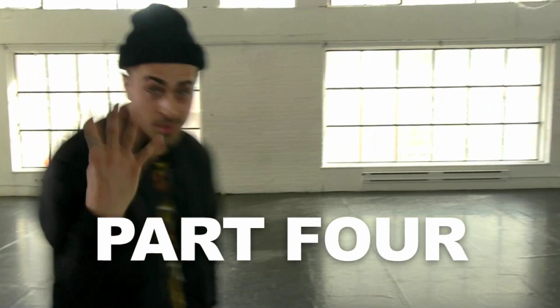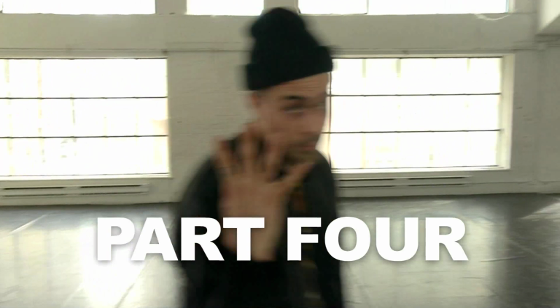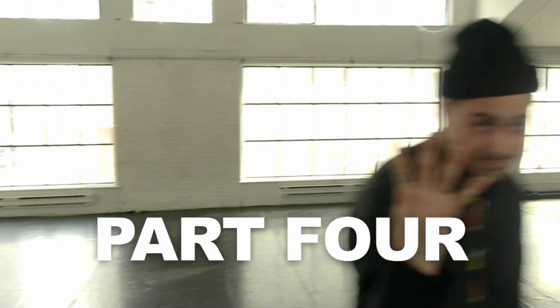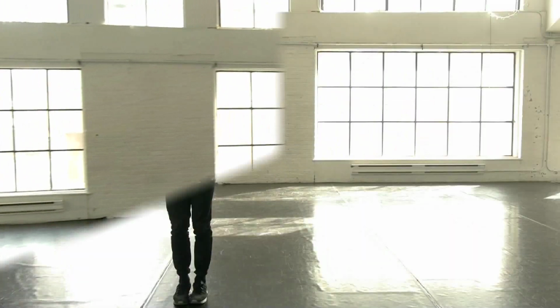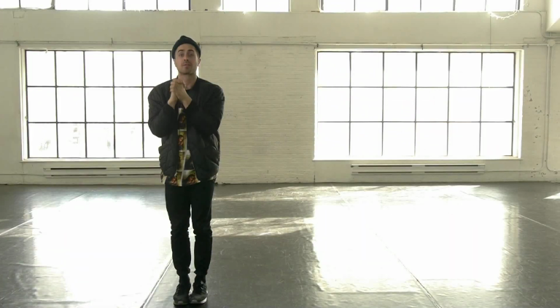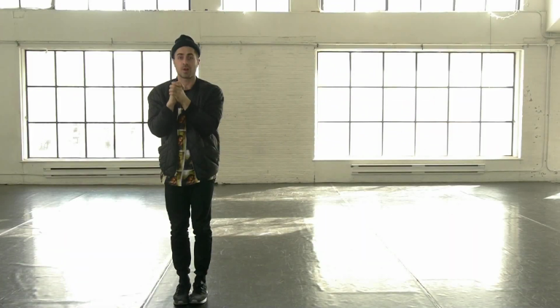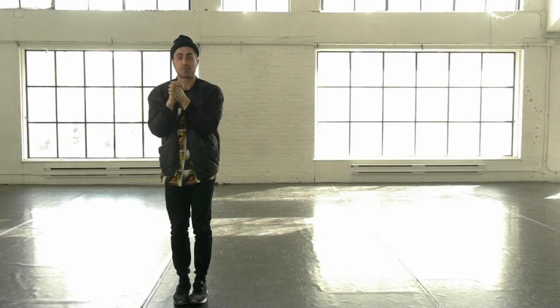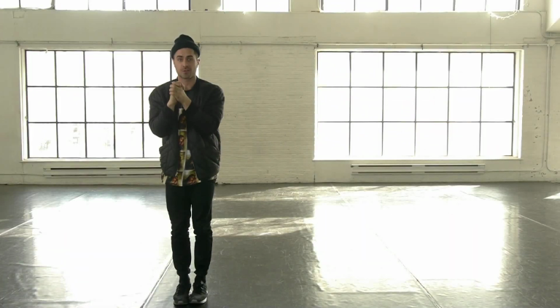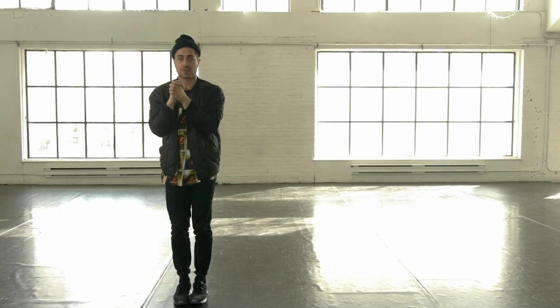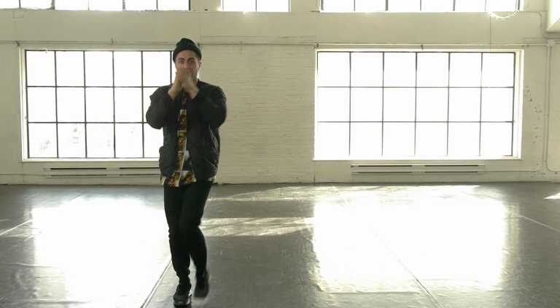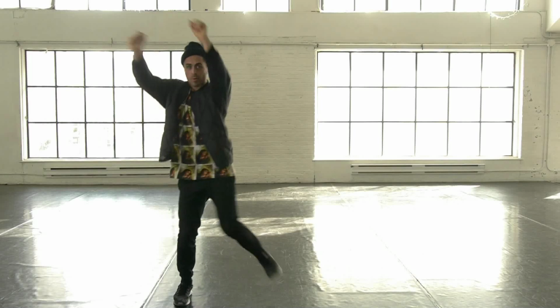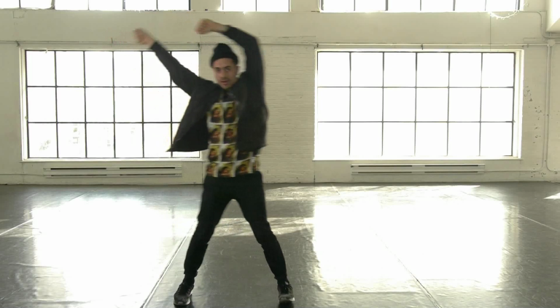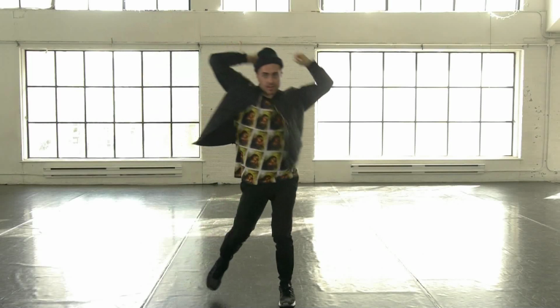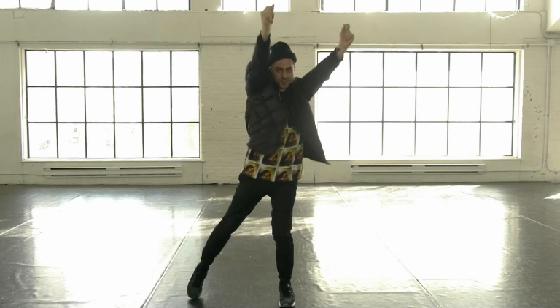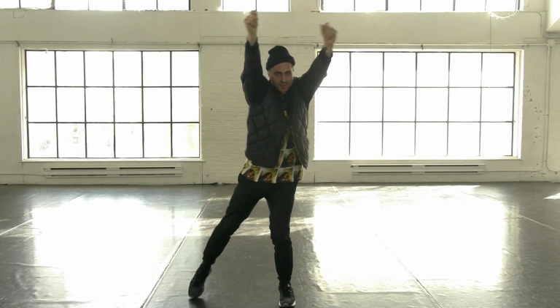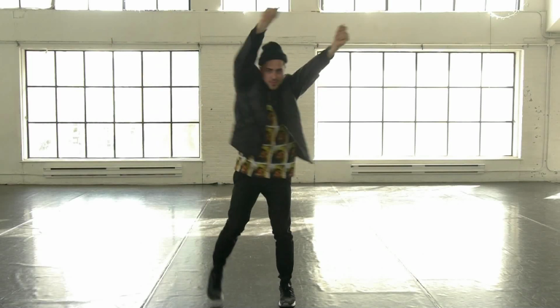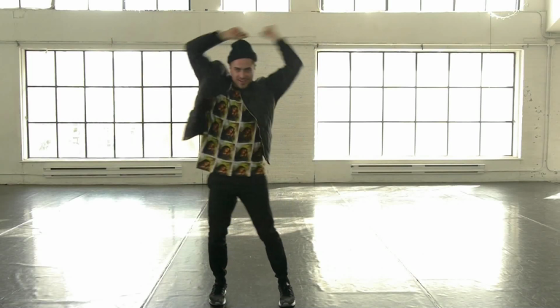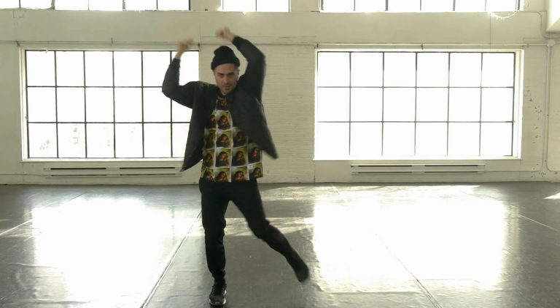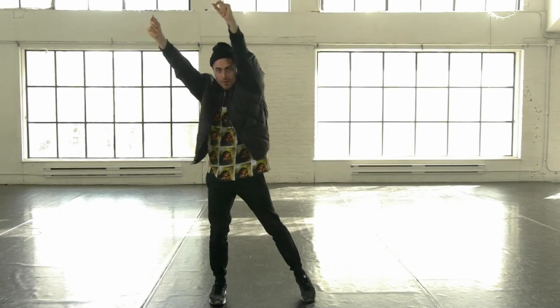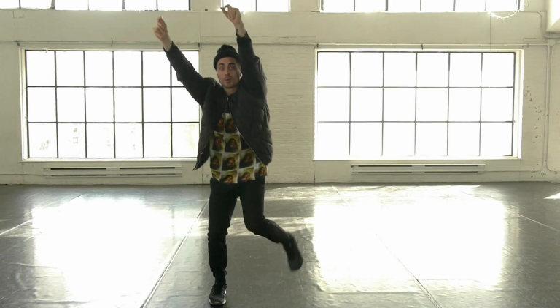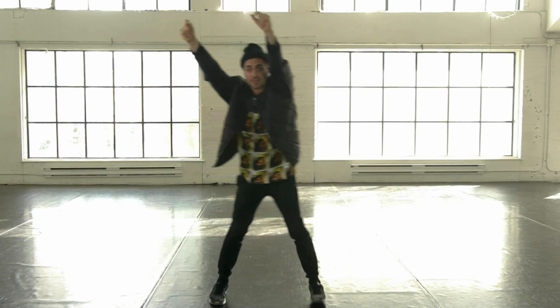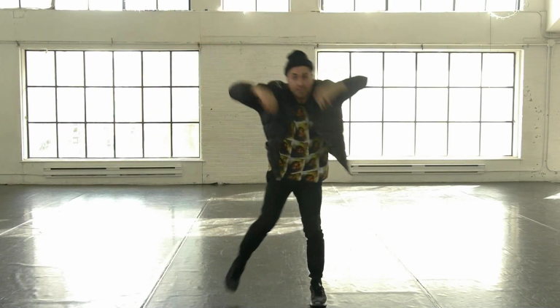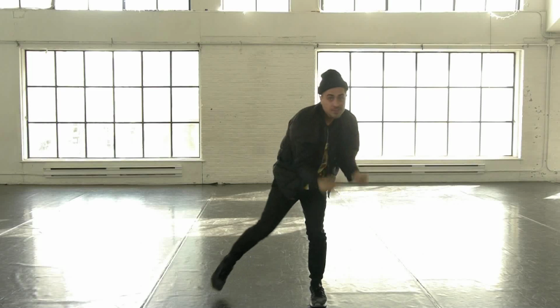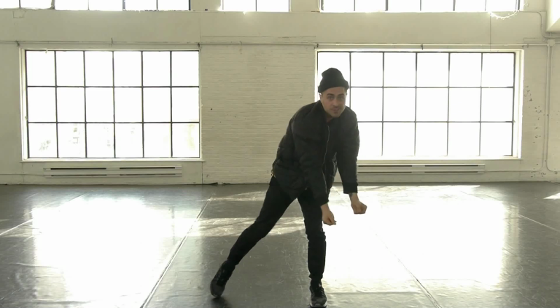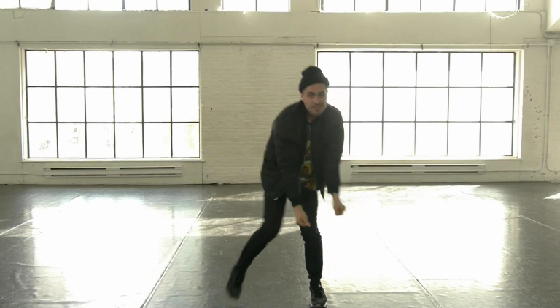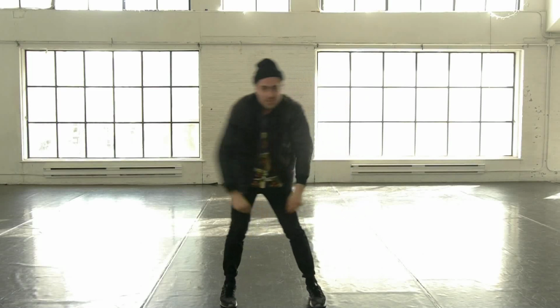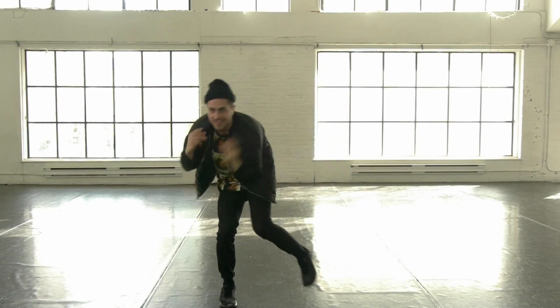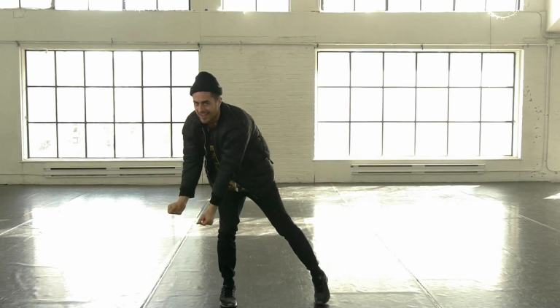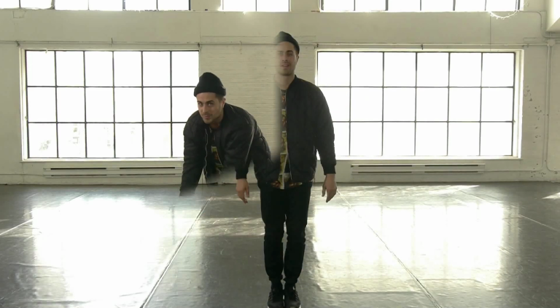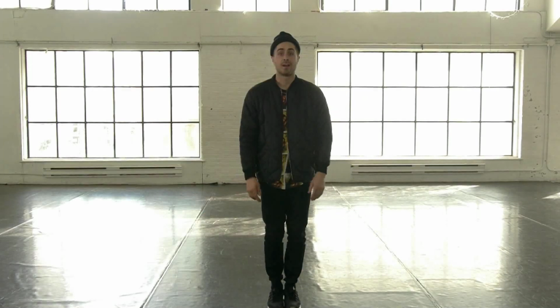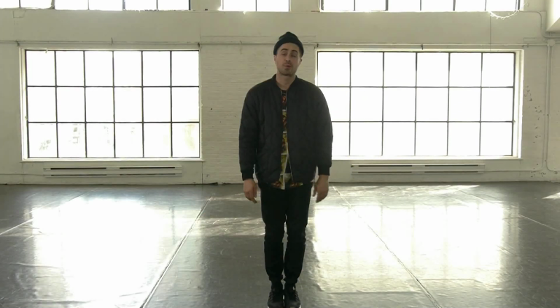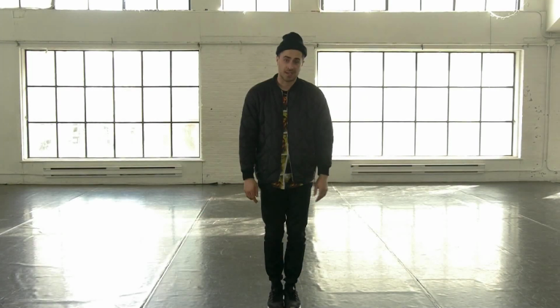From there, Part 4 starts: 1, 2, 3, 4, go down, 5, 6, 7, 8. Now let's put it all together.